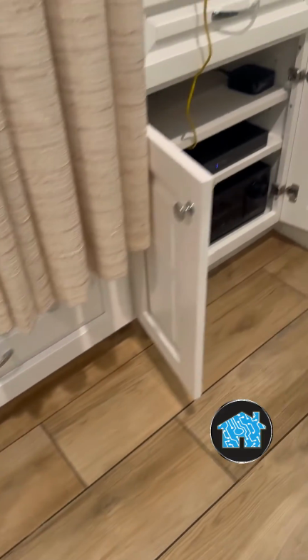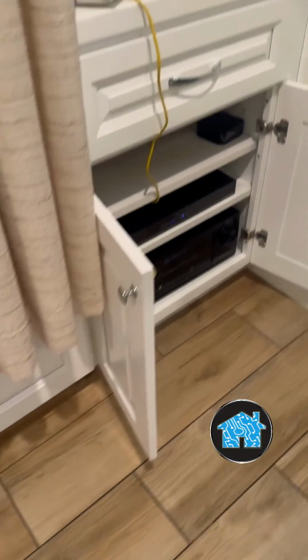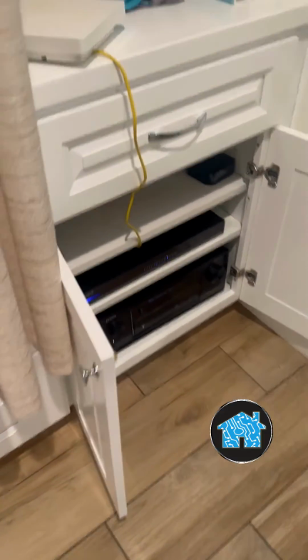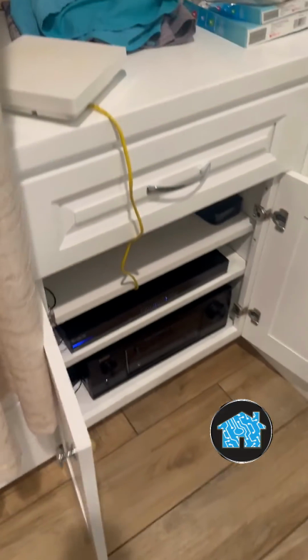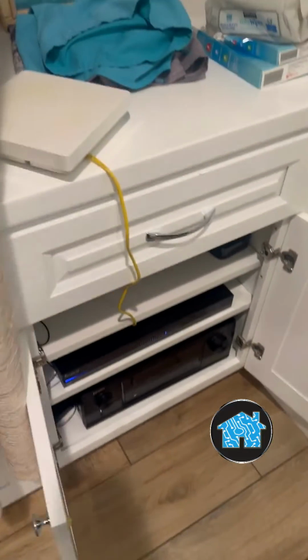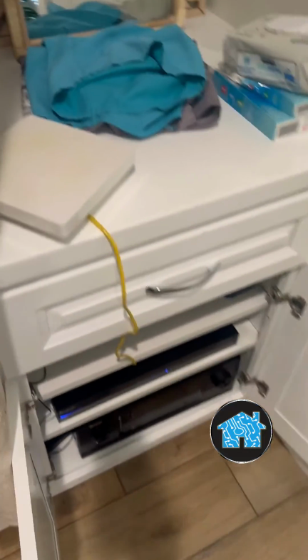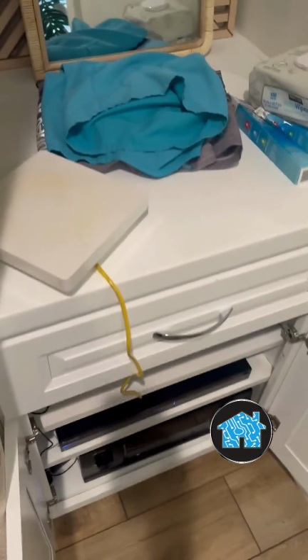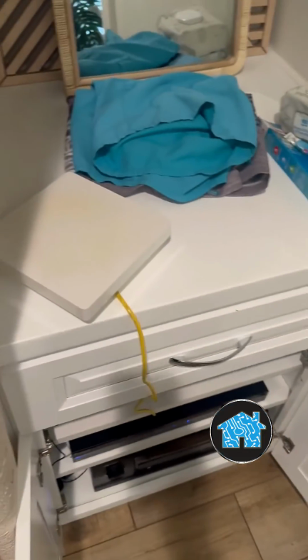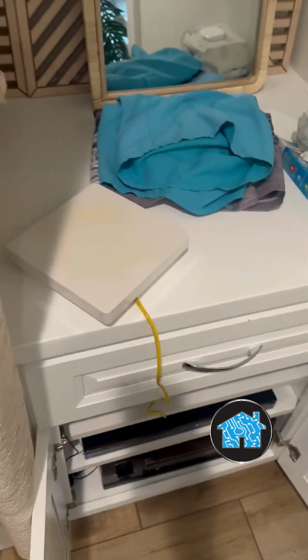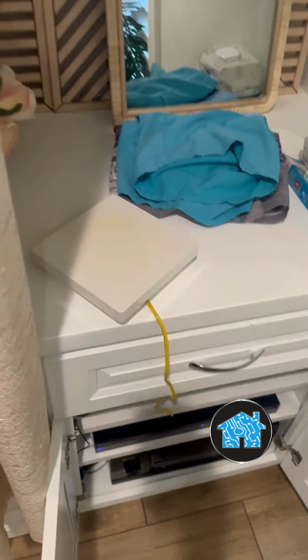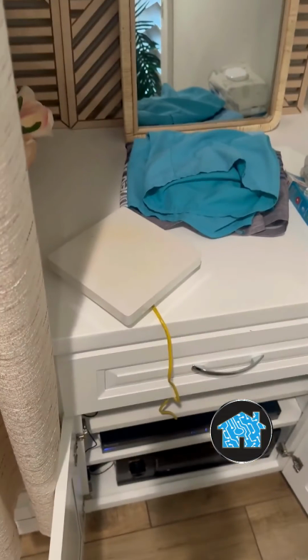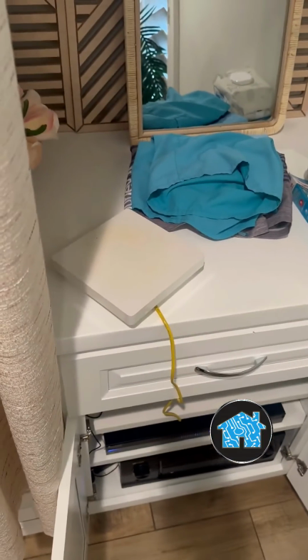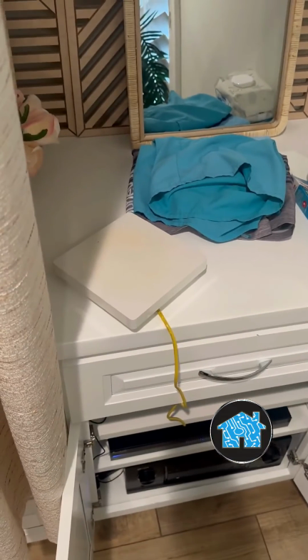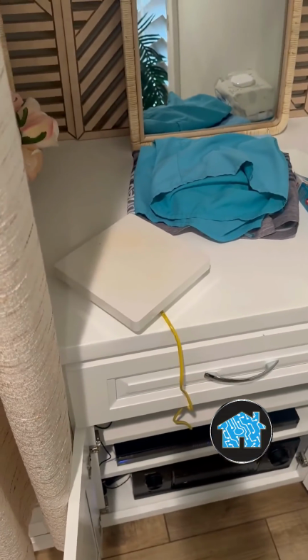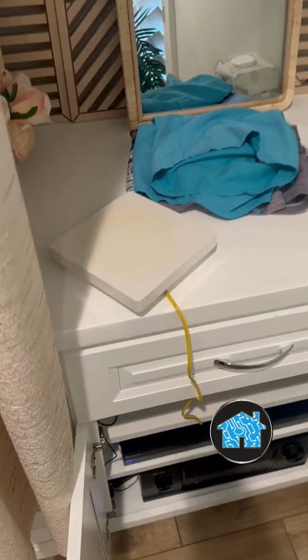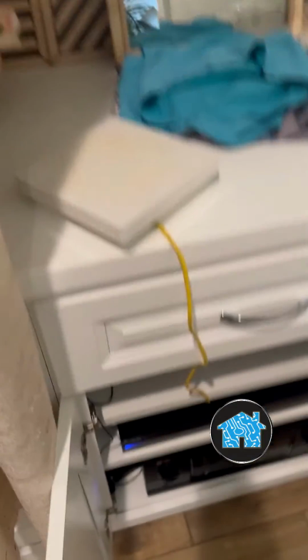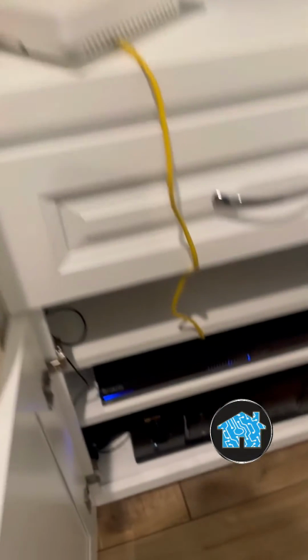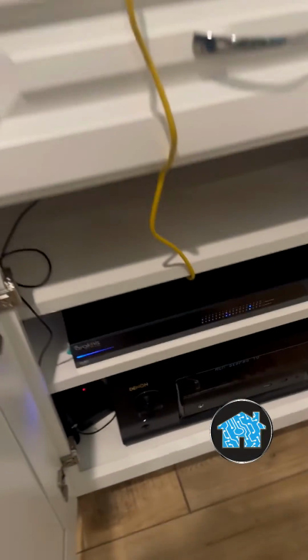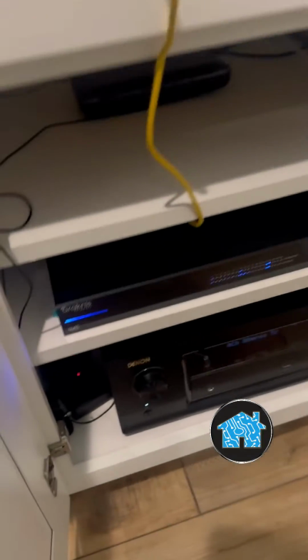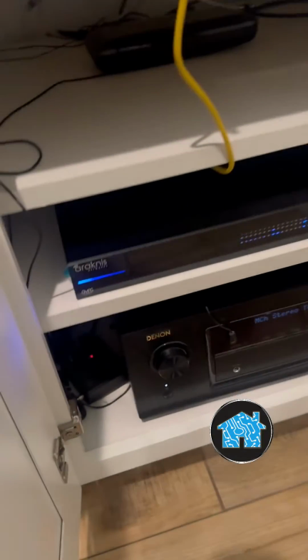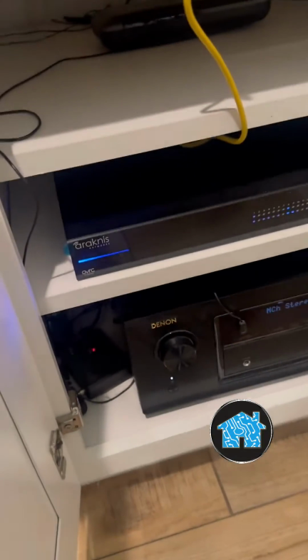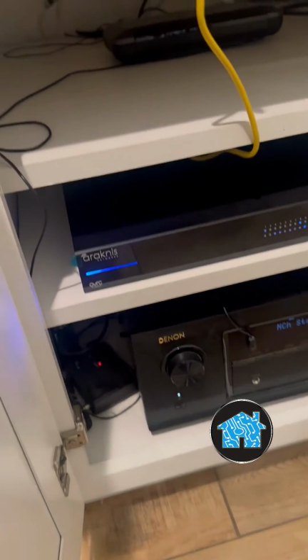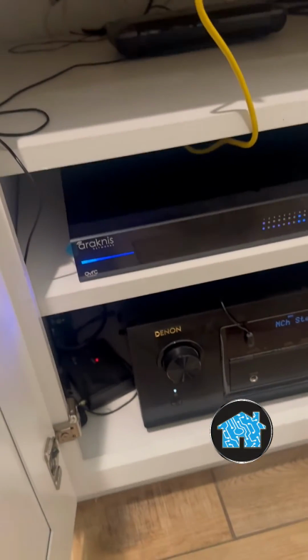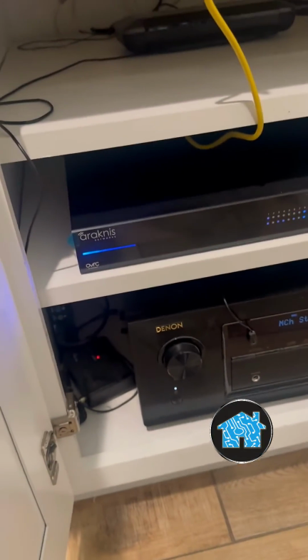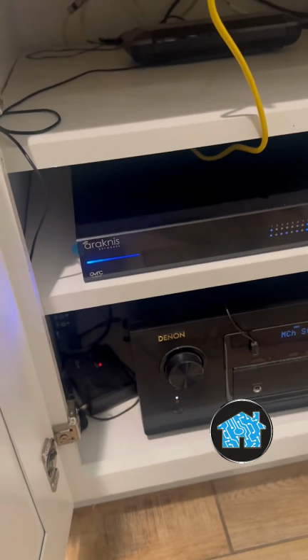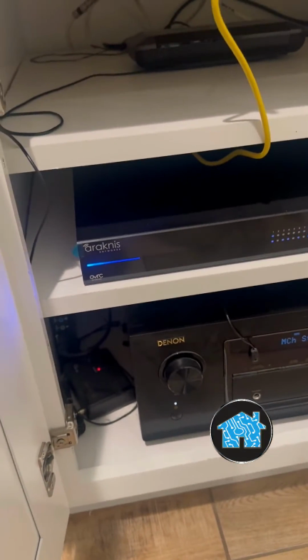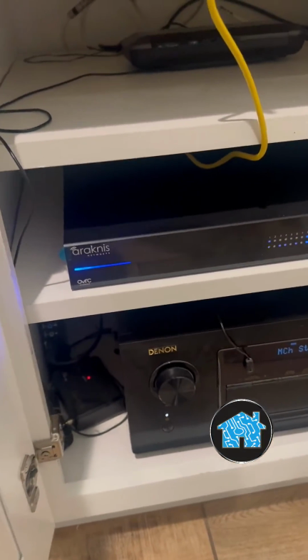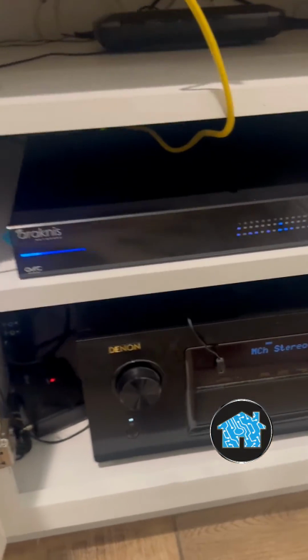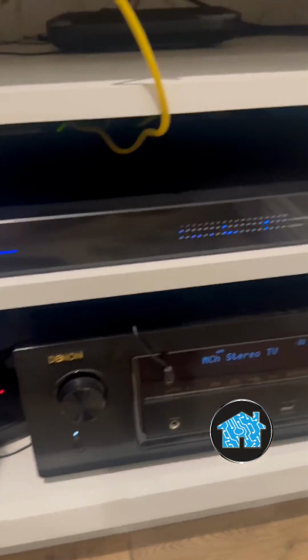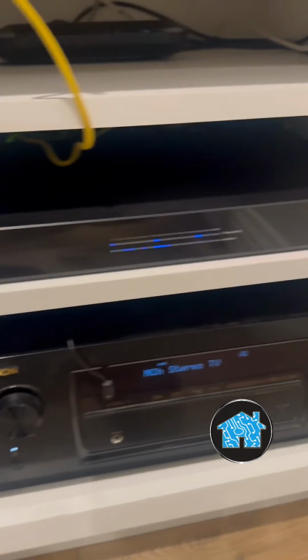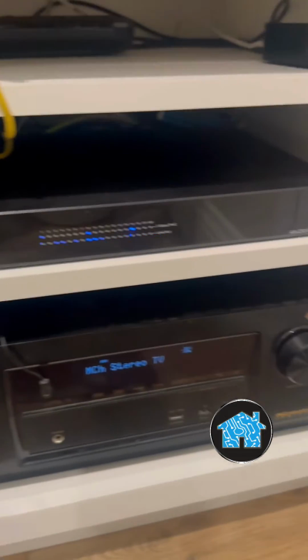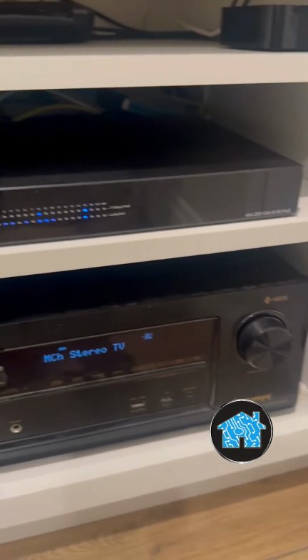Their wiring and their stuff is all over the place. Look at this — the wifi antenna is sitting on top of their white cabinet with this yellow wire where they can't even close the doors.